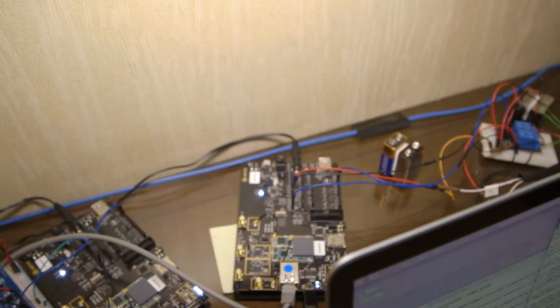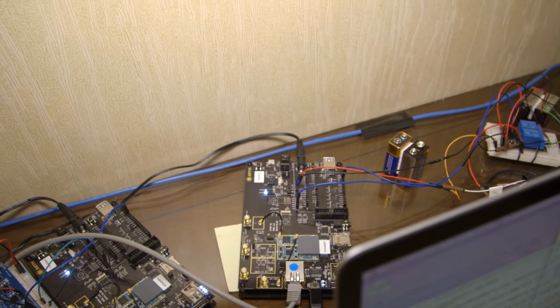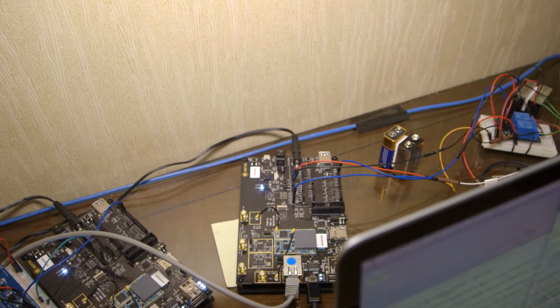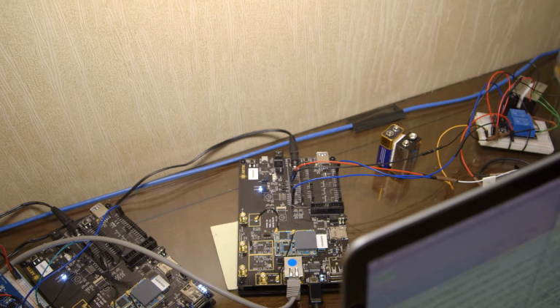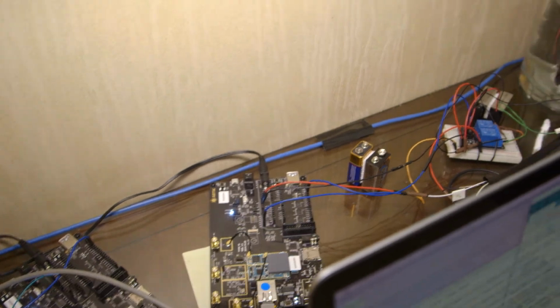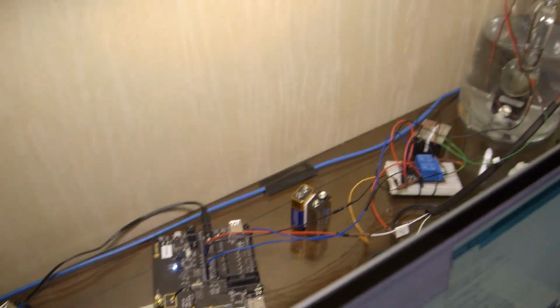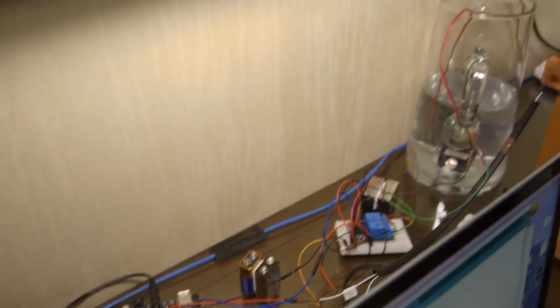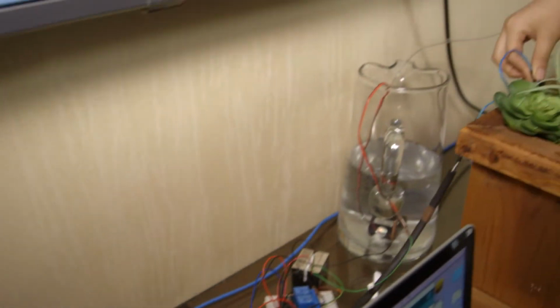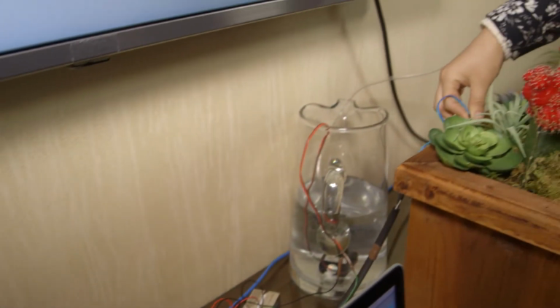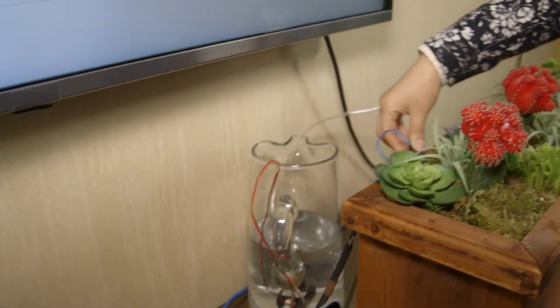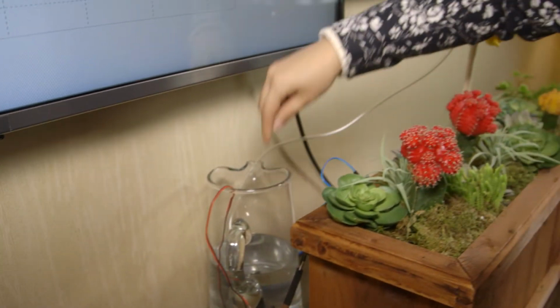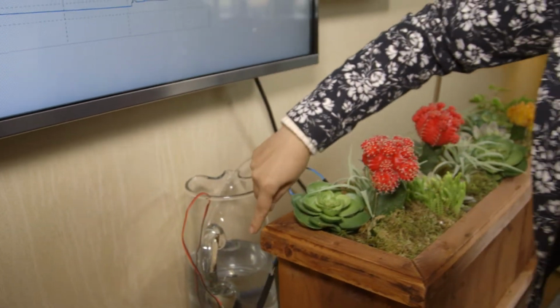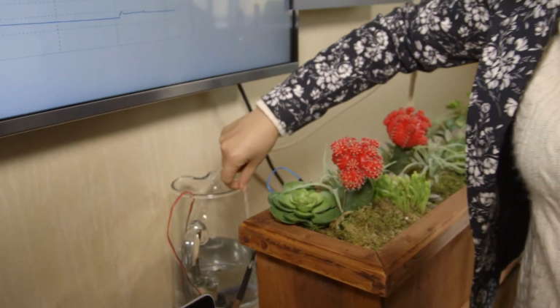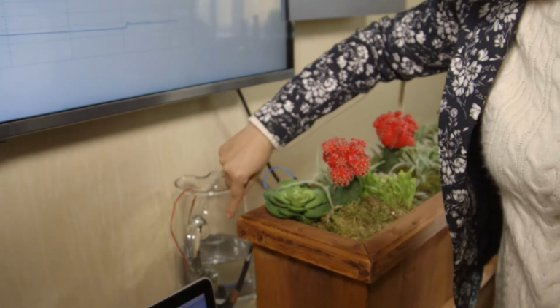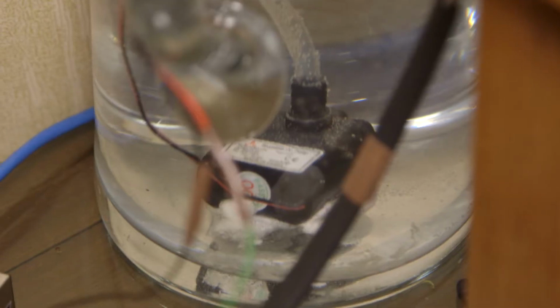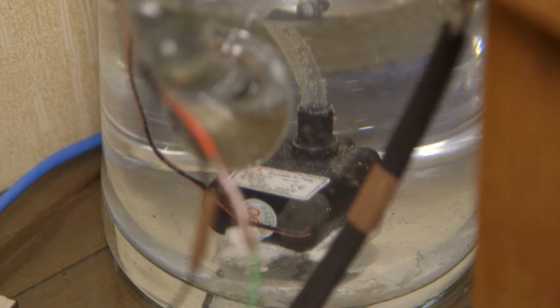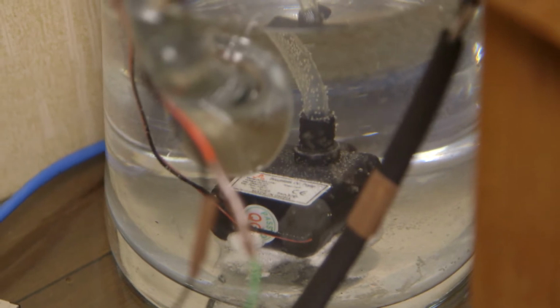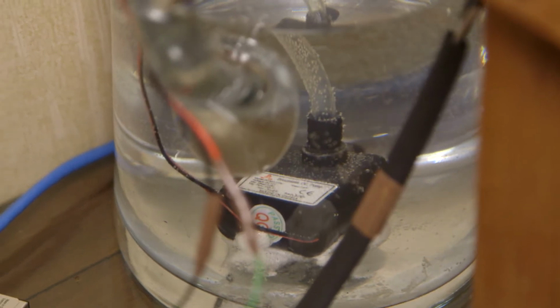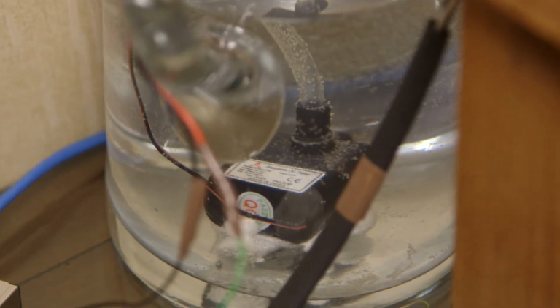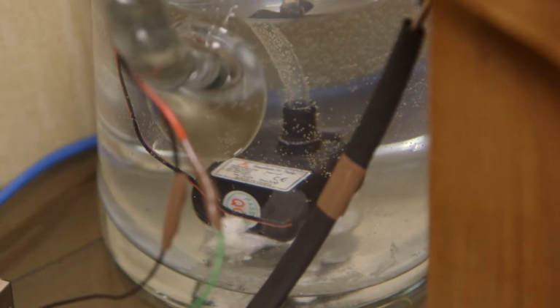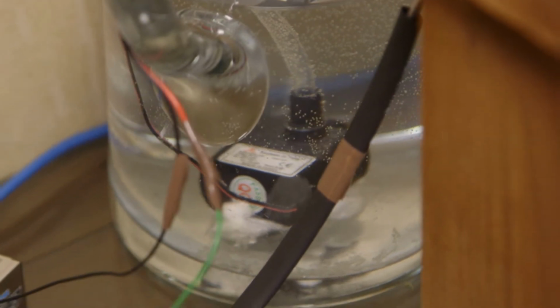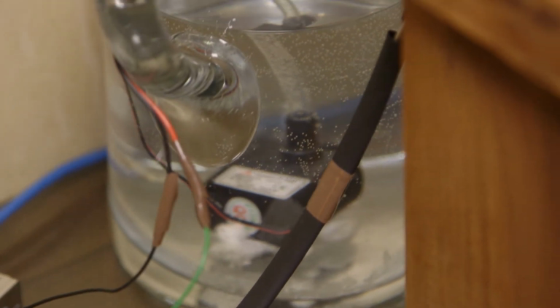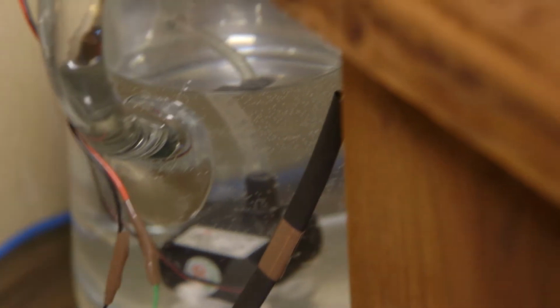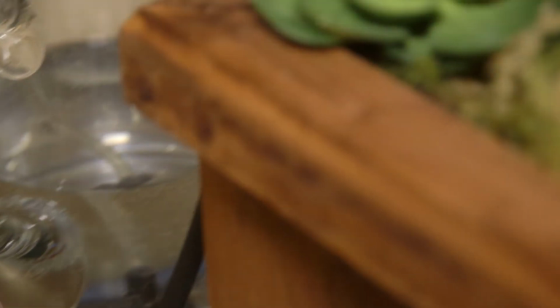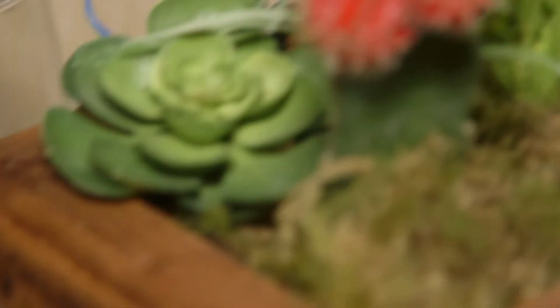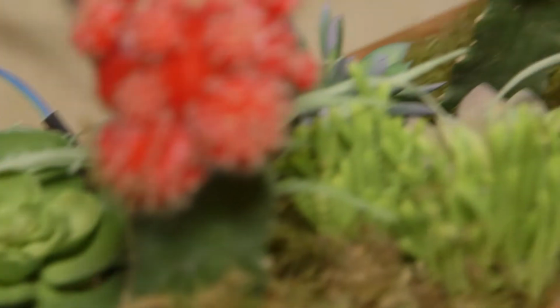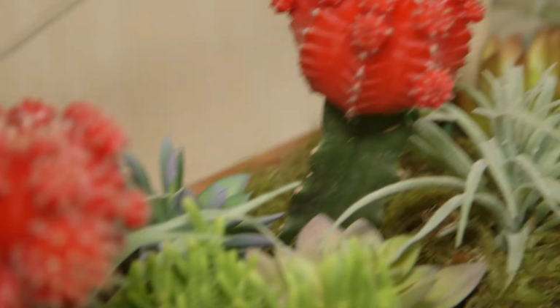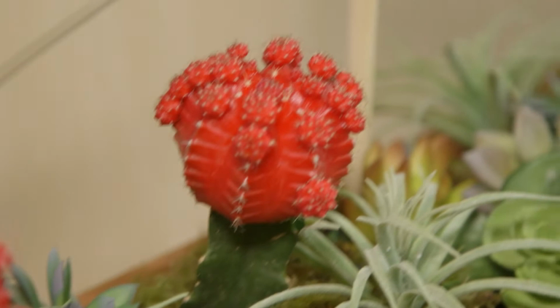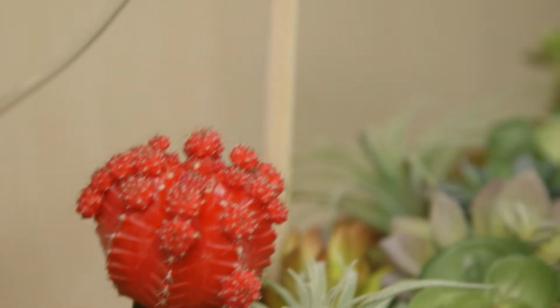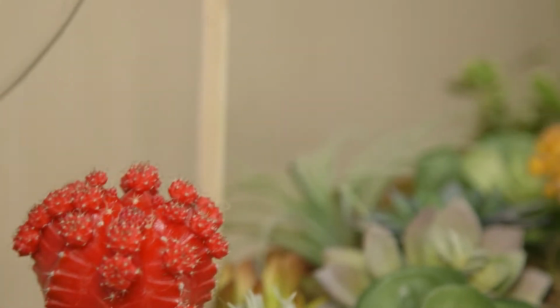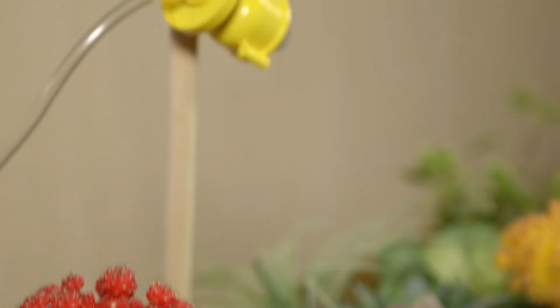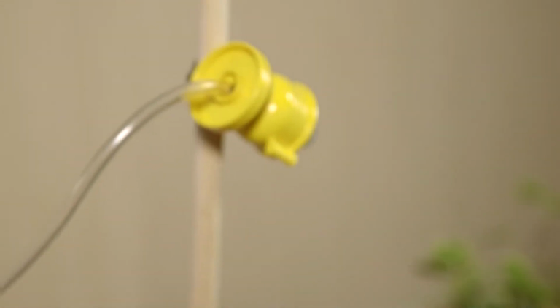we connect it to a moisture sensor which detects the moisture level in my garden. When it's getting really dry, the pump in my water tank will be turned on so it will sprinkle some water to my garden.